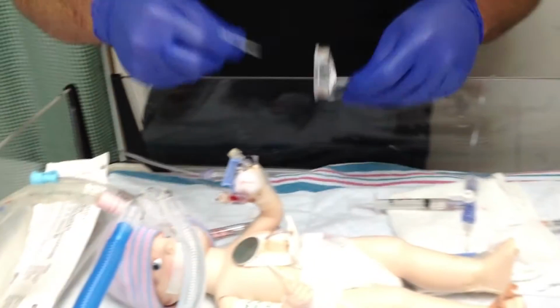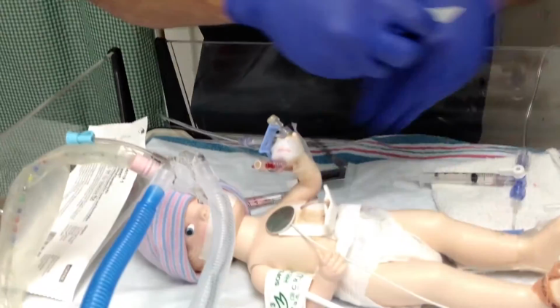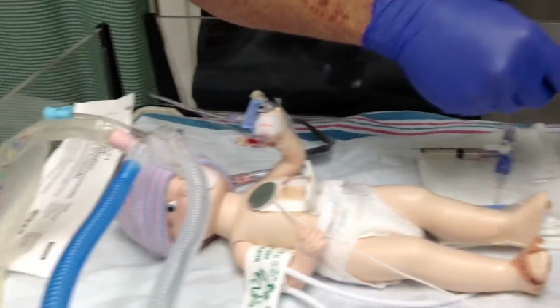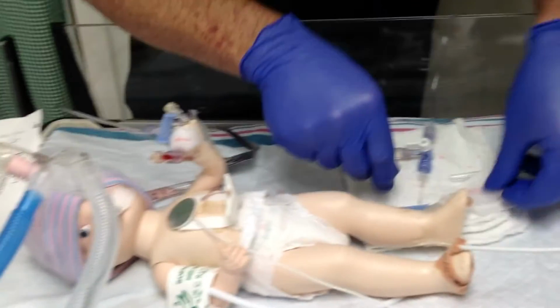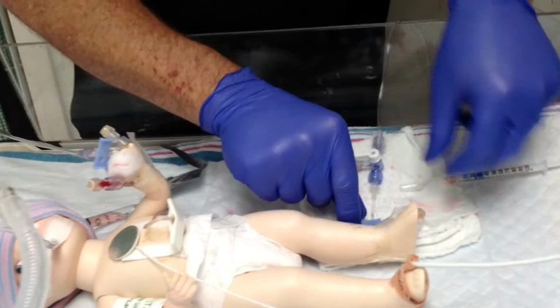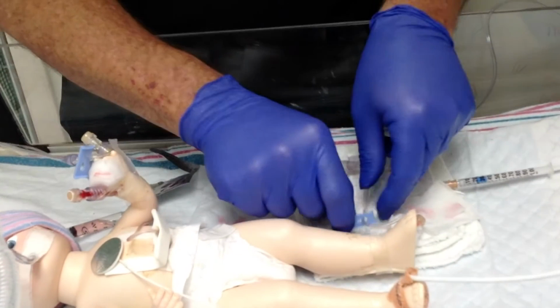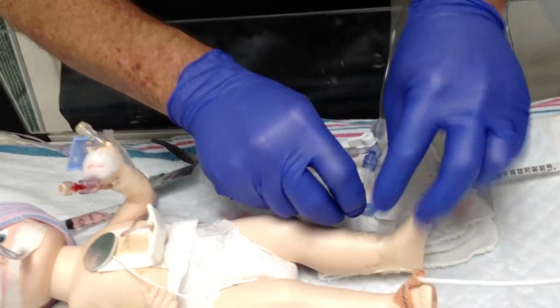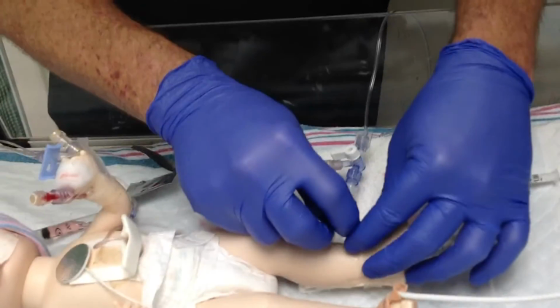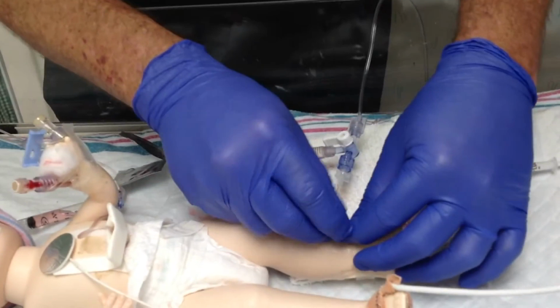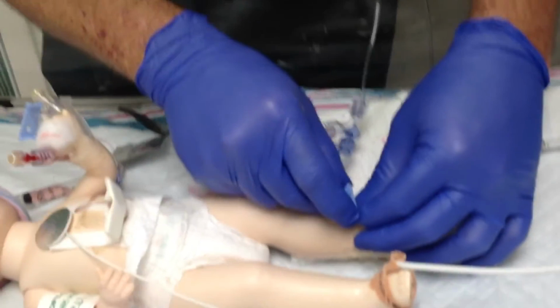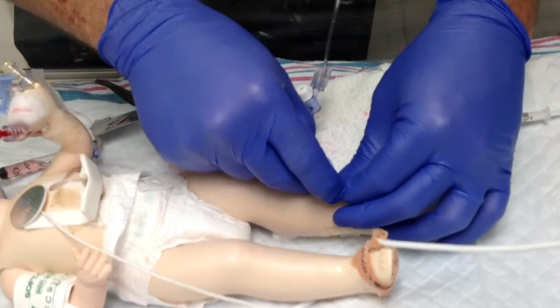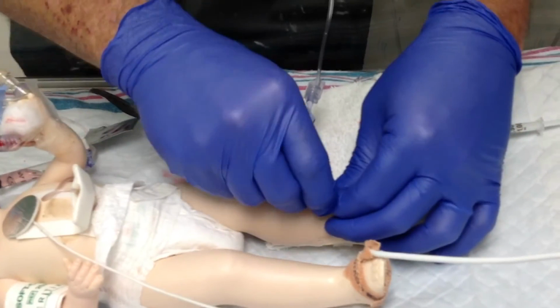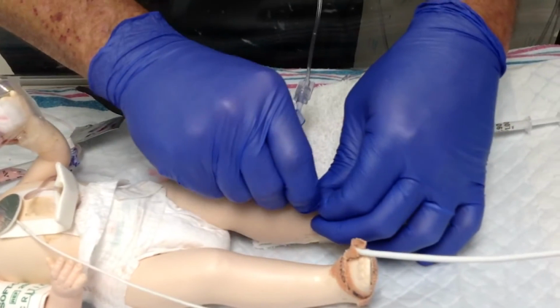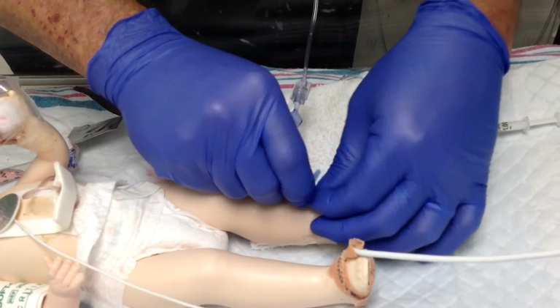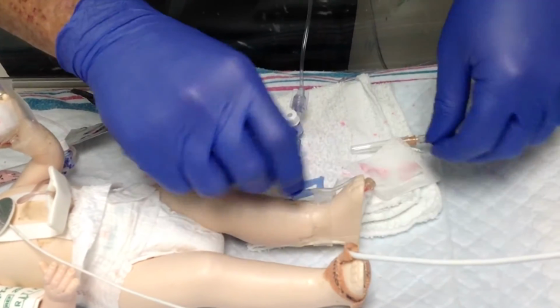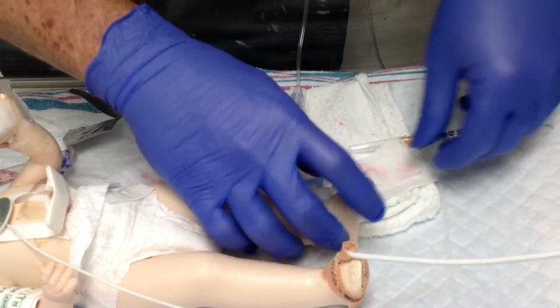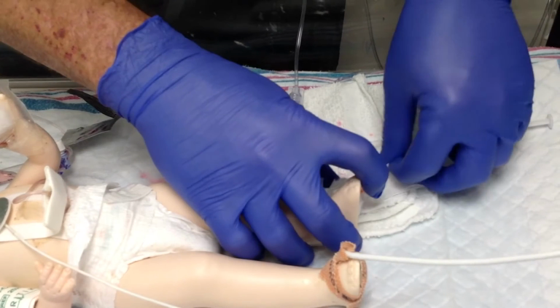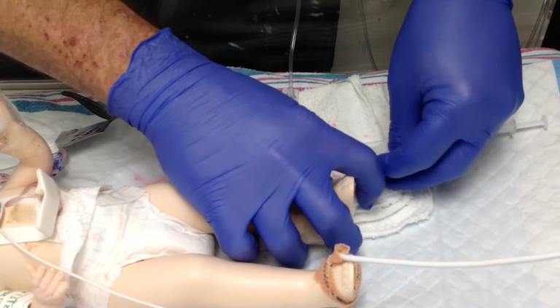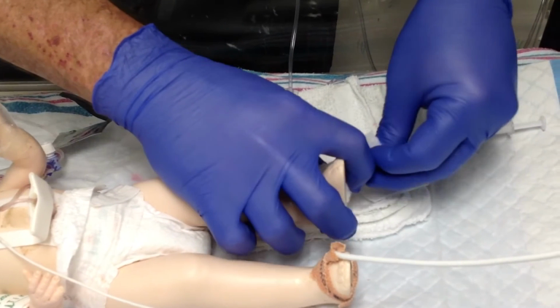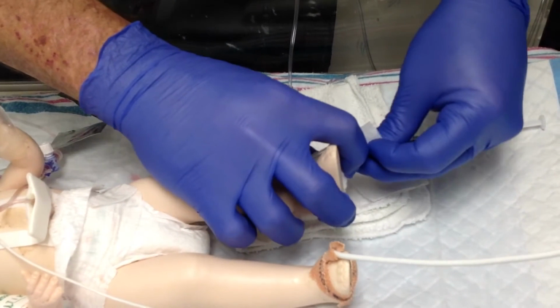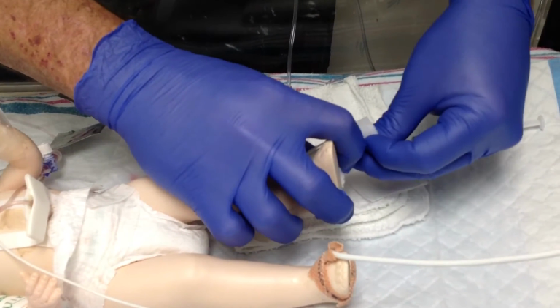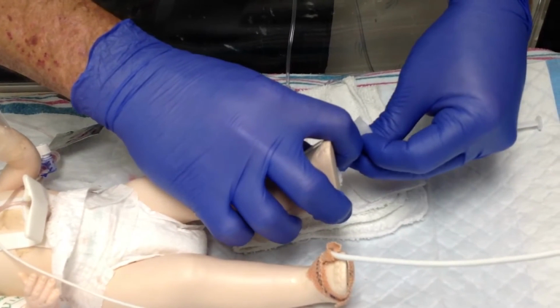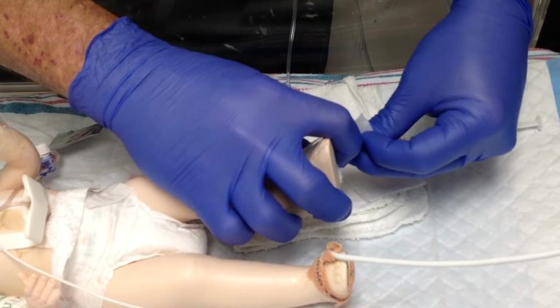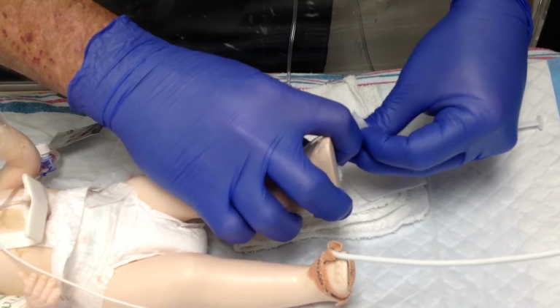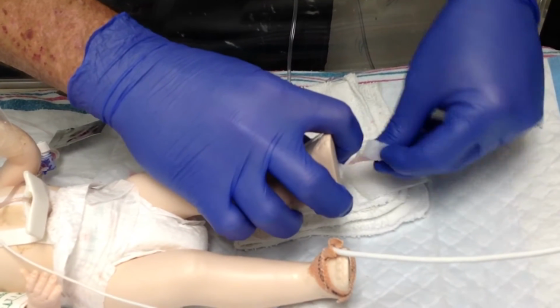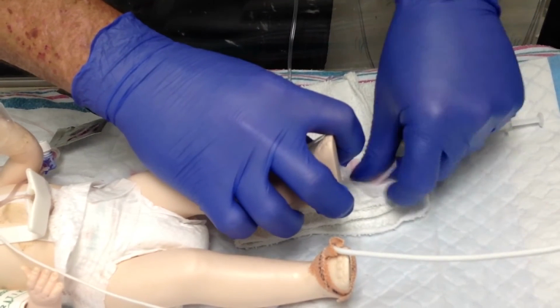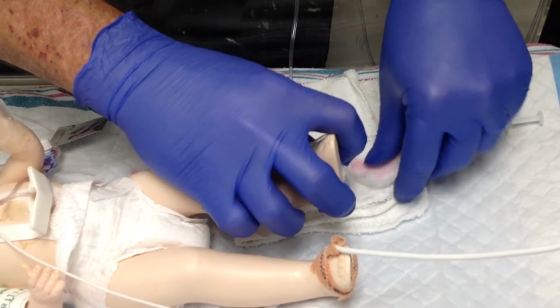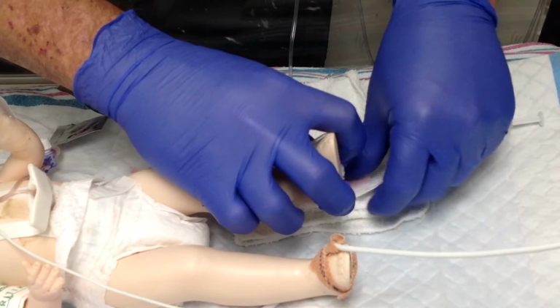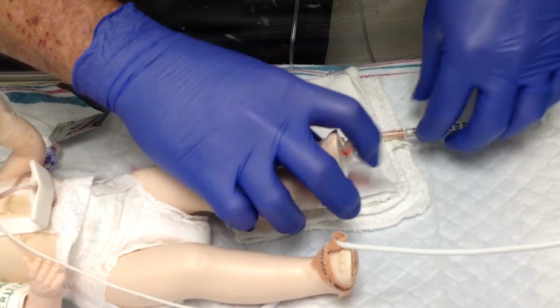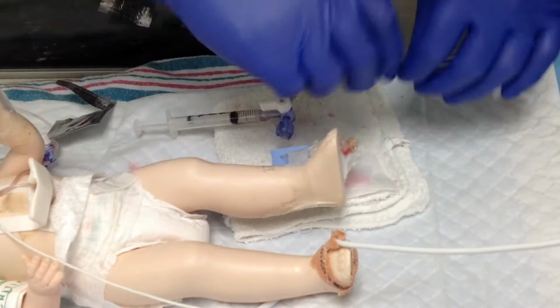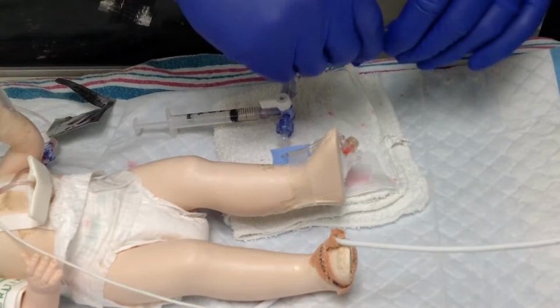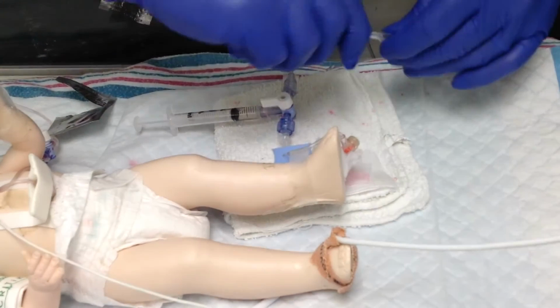The first thing you're going to need to do is clamp off your line as close to the hub as you can. Next, use your alcohol swab and wipe the insertion site of the hub clean.